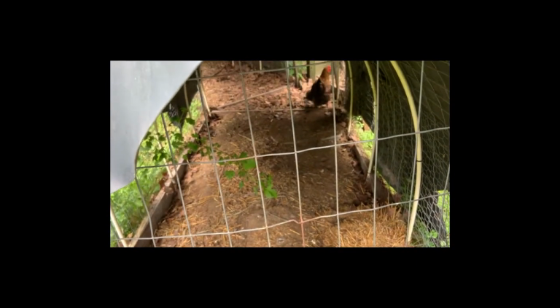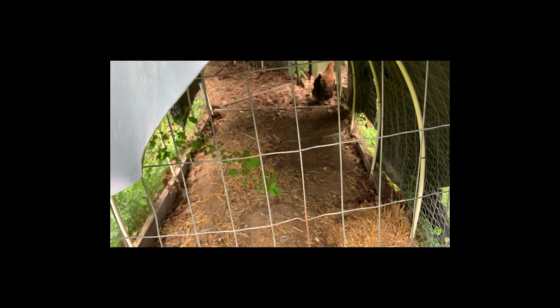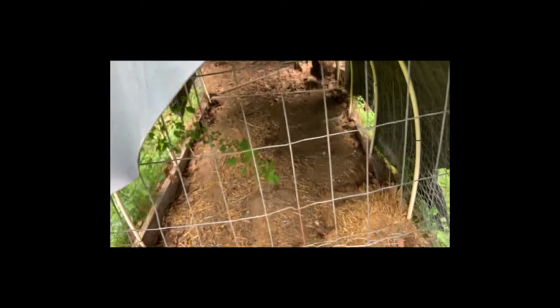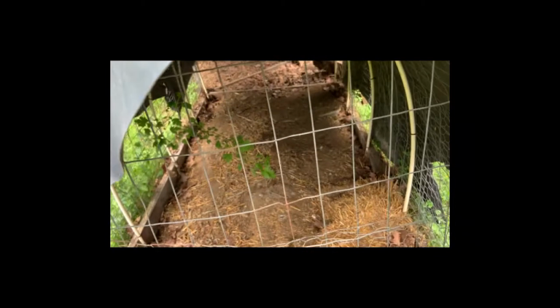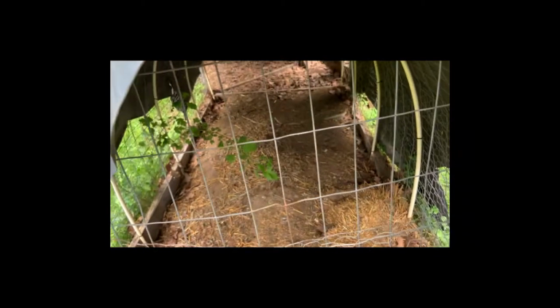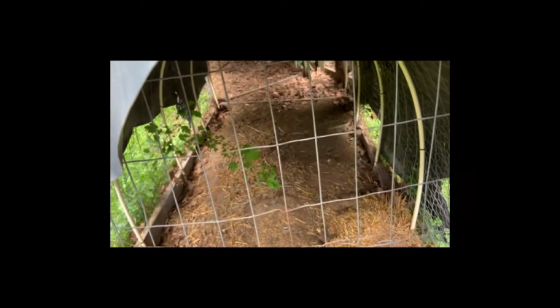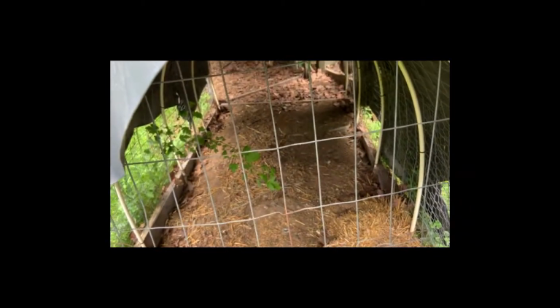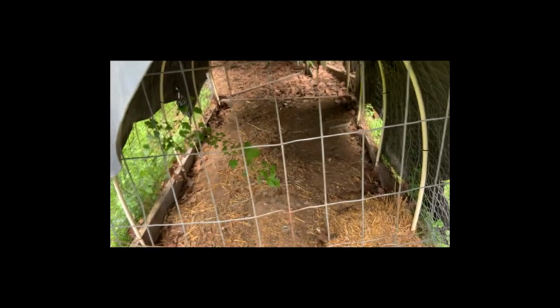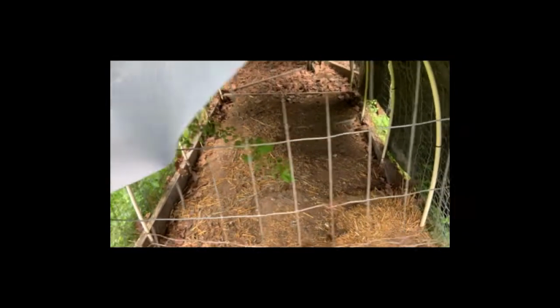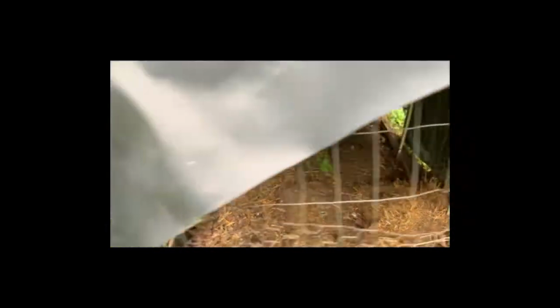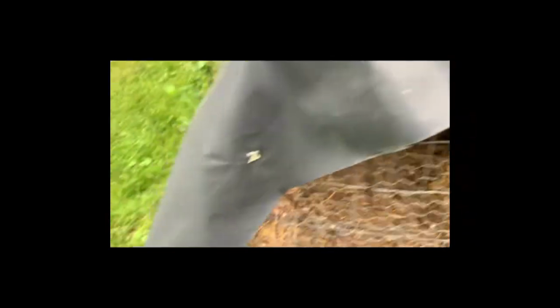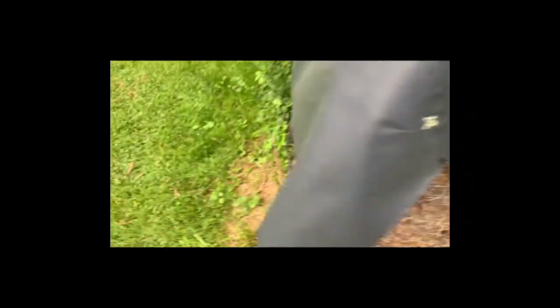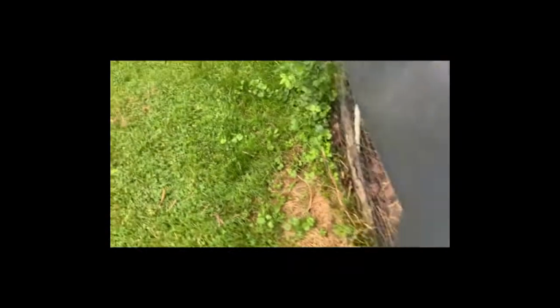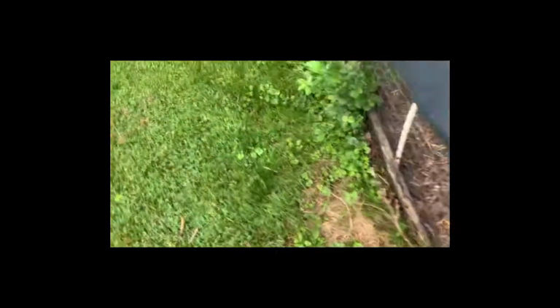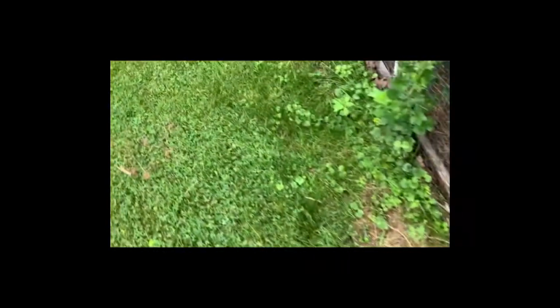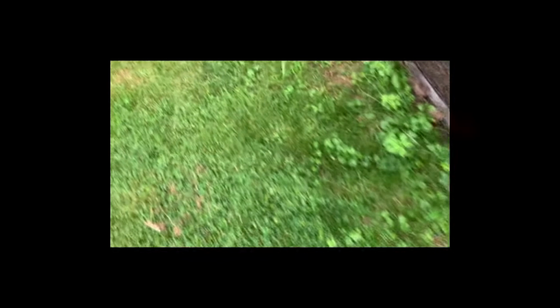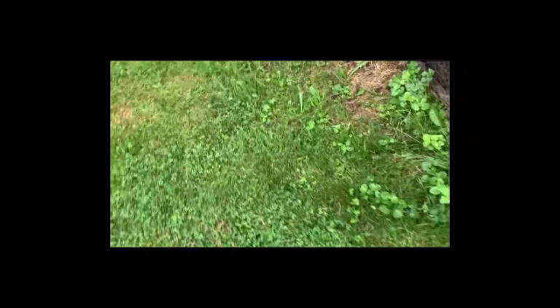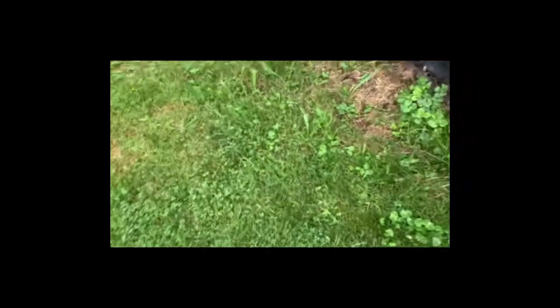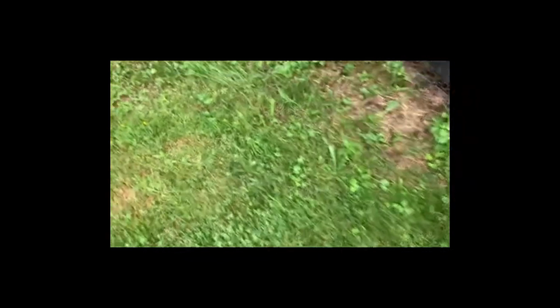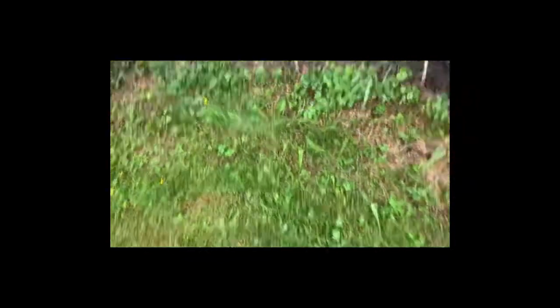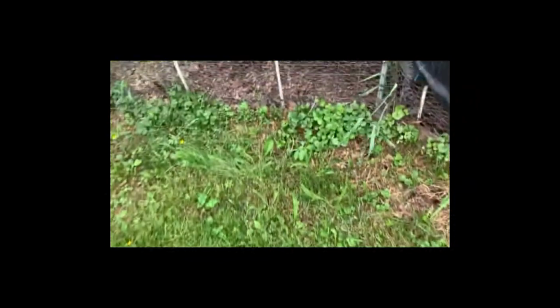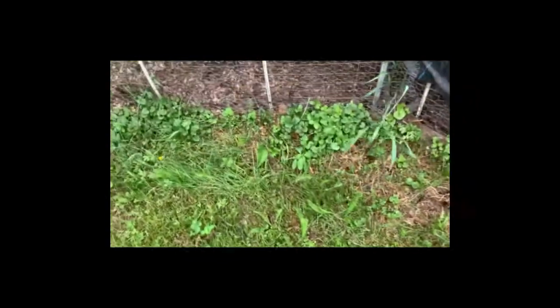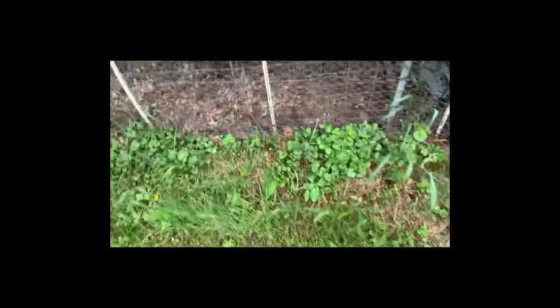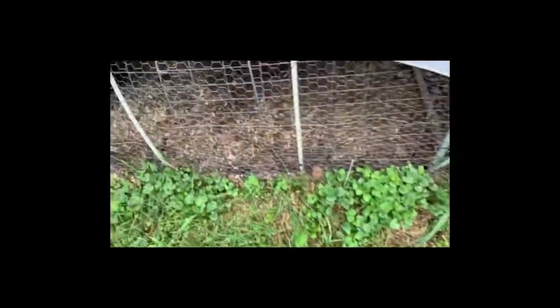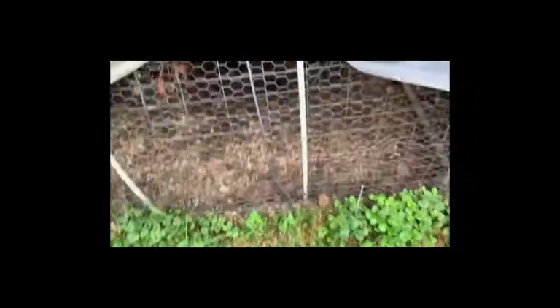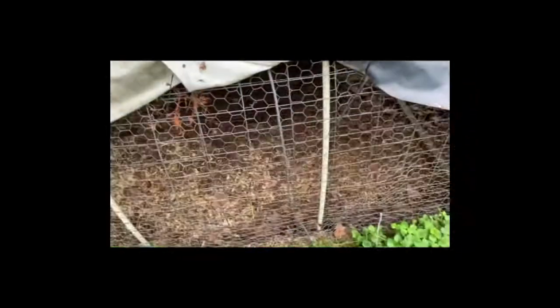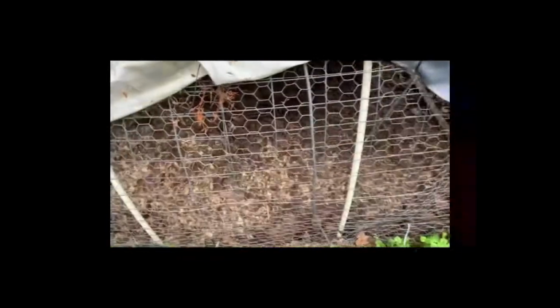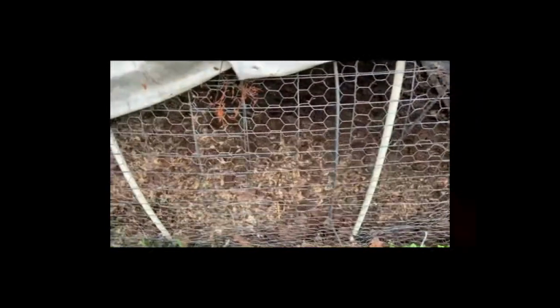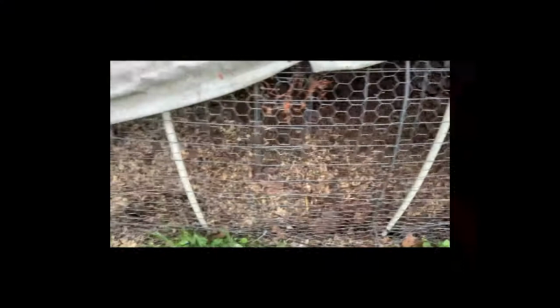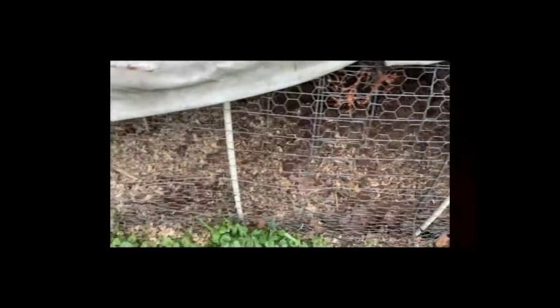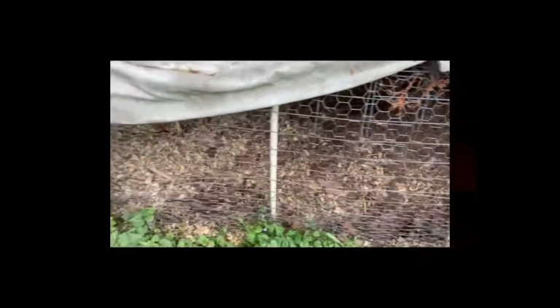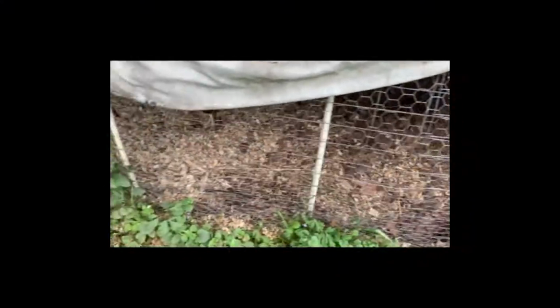She laid her egg — she's announcing it! You have to keep everything all fenced up. The foxes and those guys will get in here.